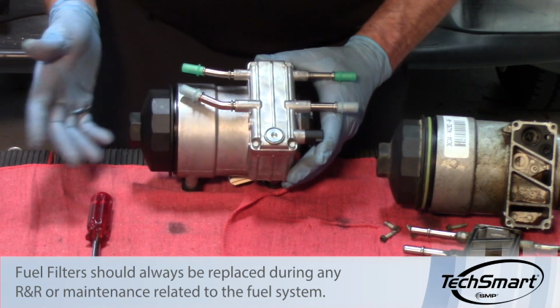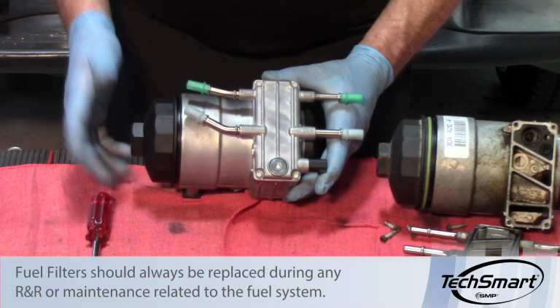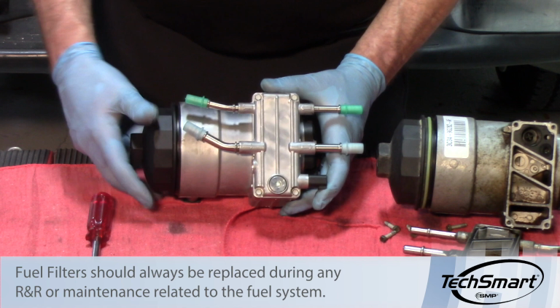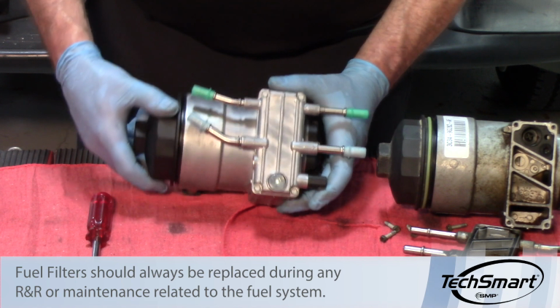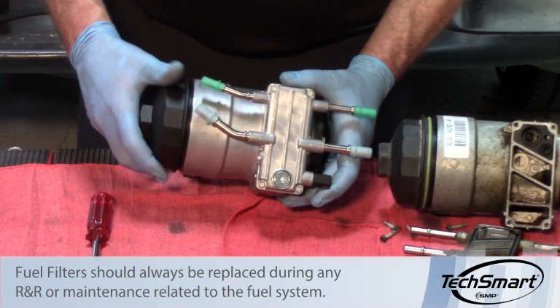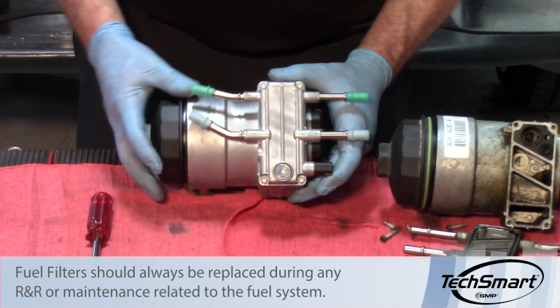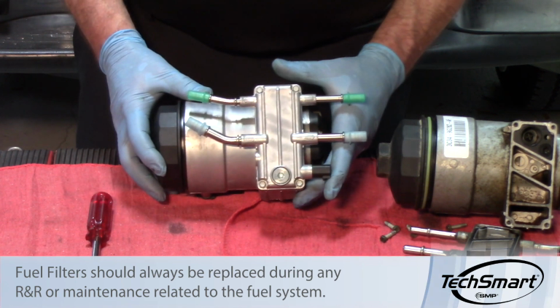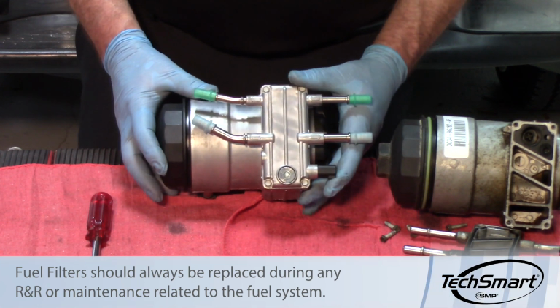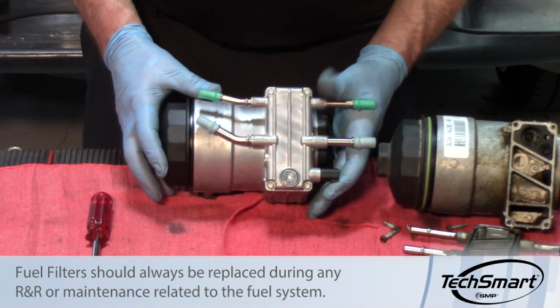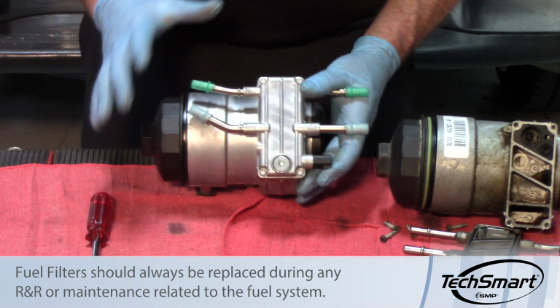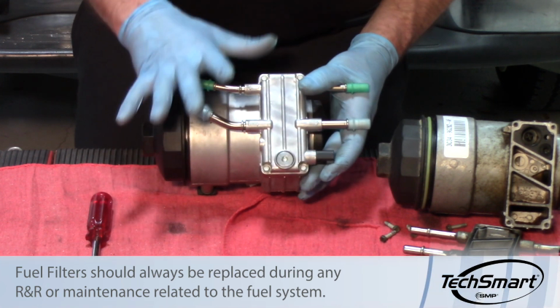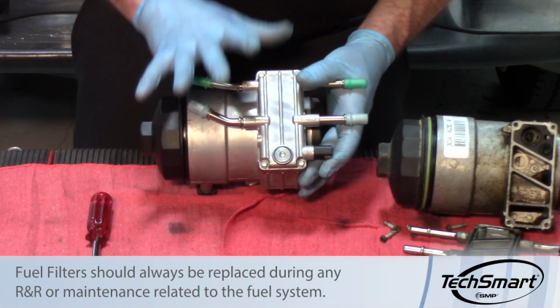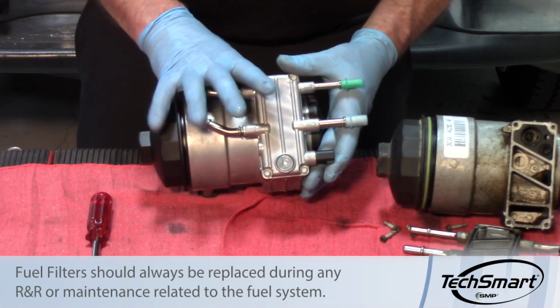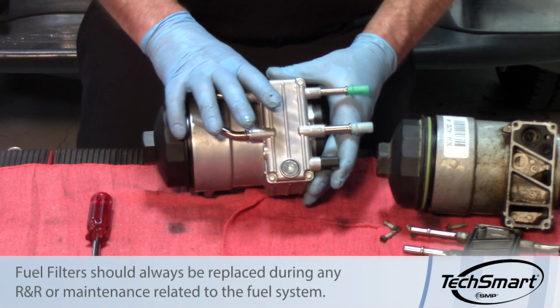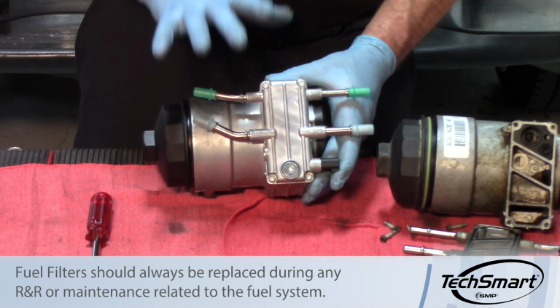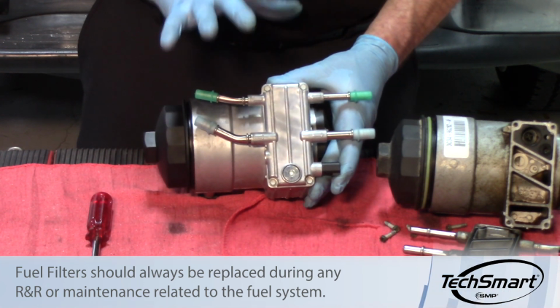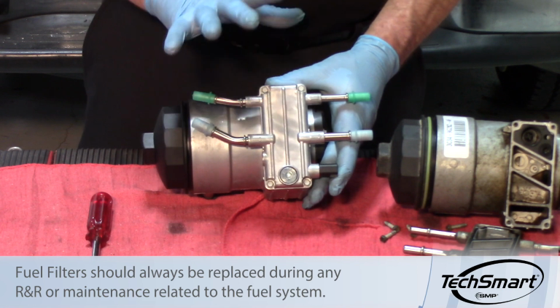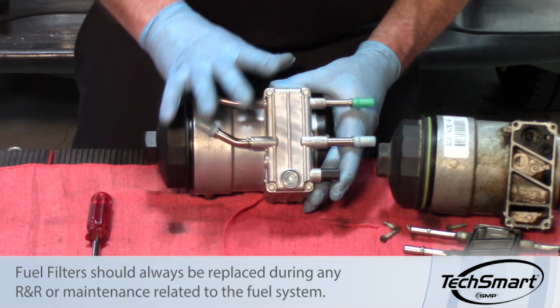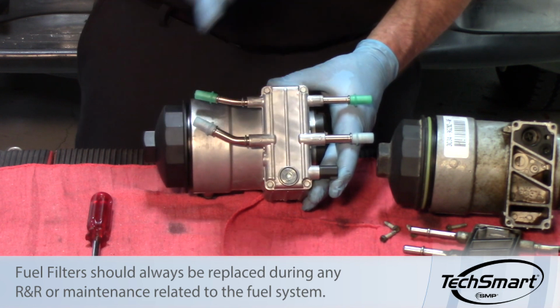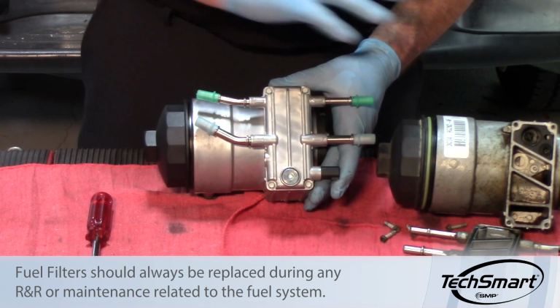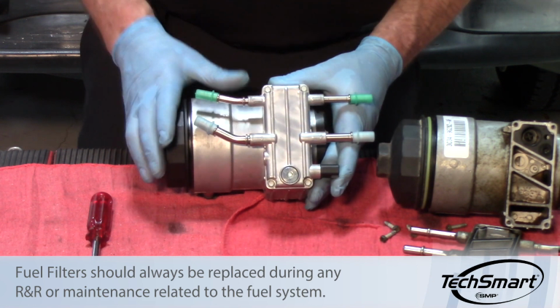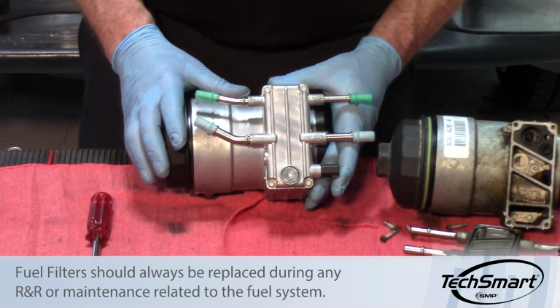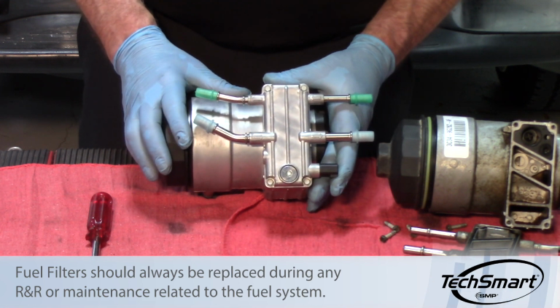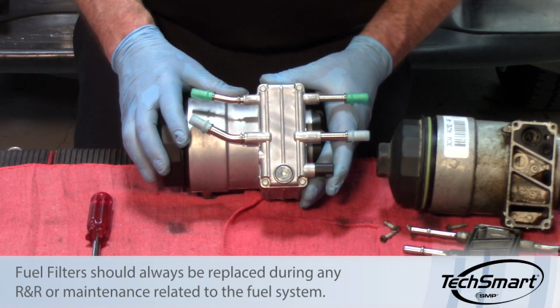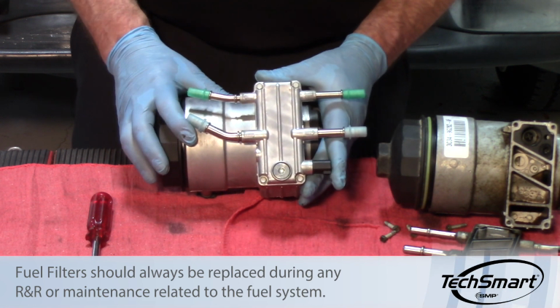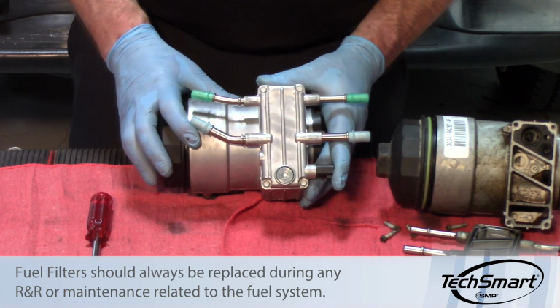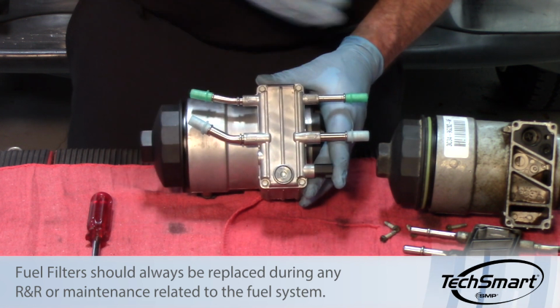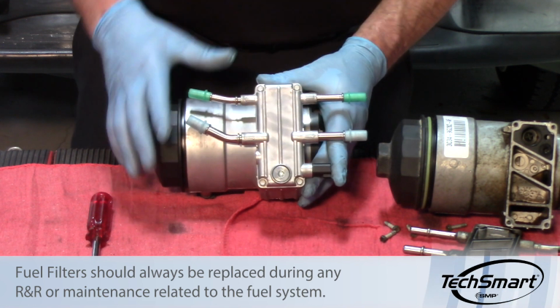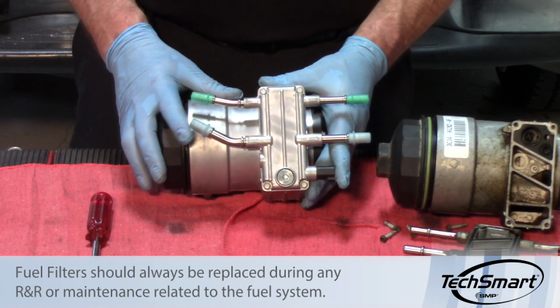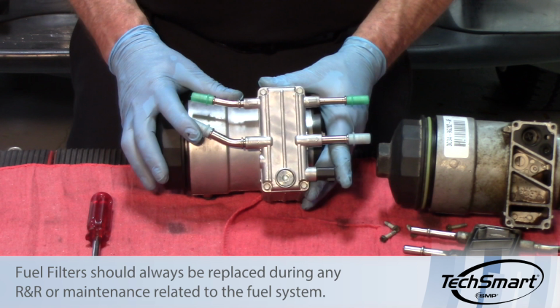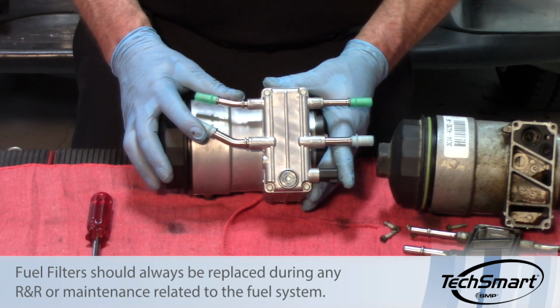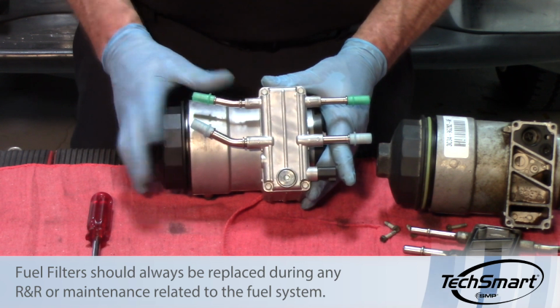We would want to discard this and replace it with a complete new assembly, readily available. It comes with everything you need, including the new fuel filter internally. This will help you avoid heavy problems on the injectors and the rest of the engine due to contamination in the system. Thank you.